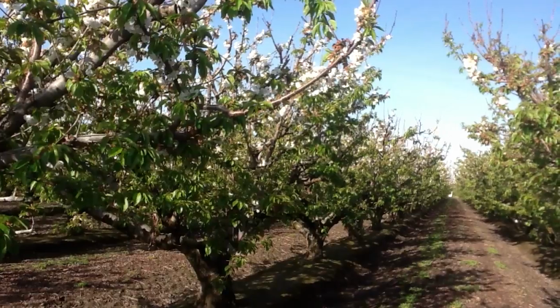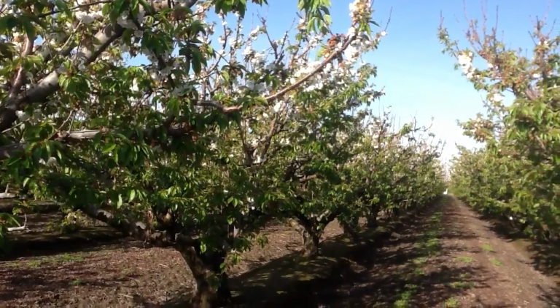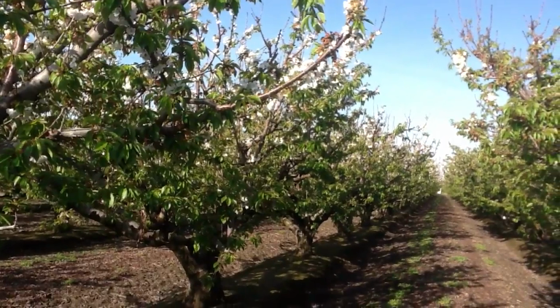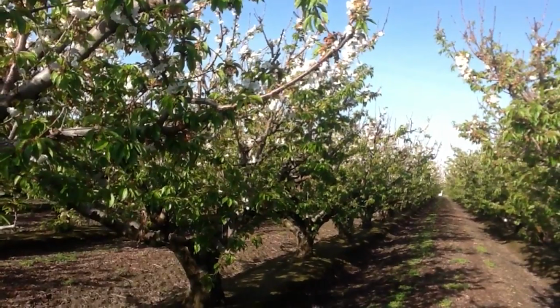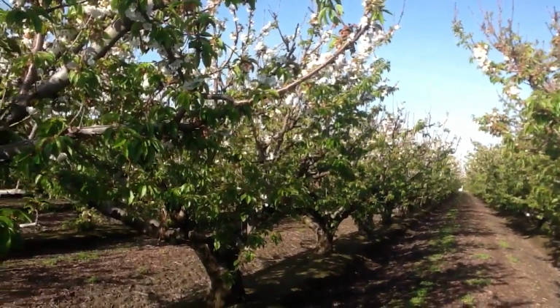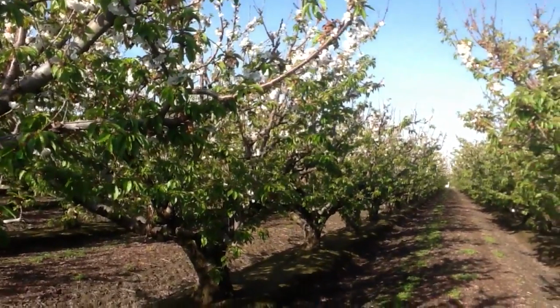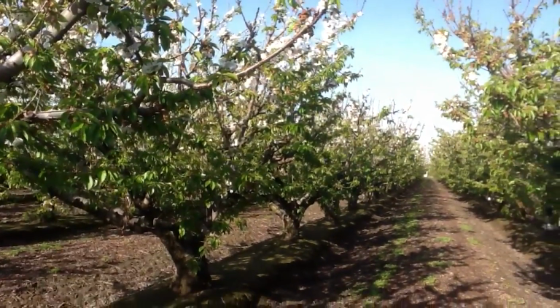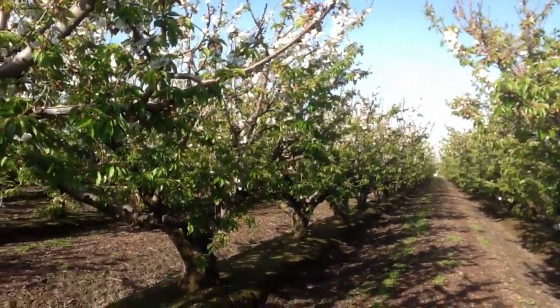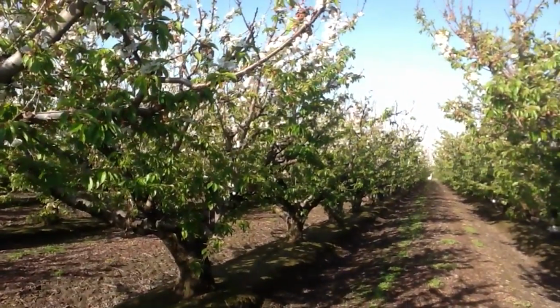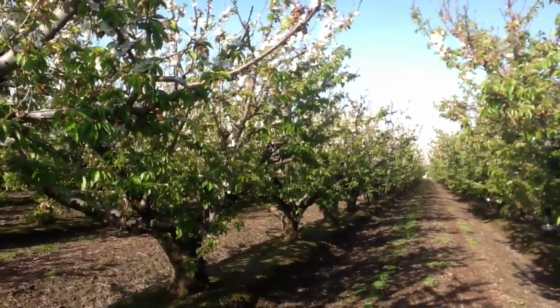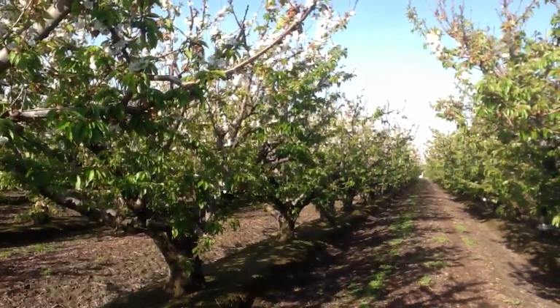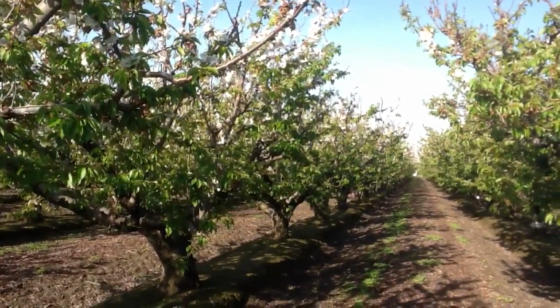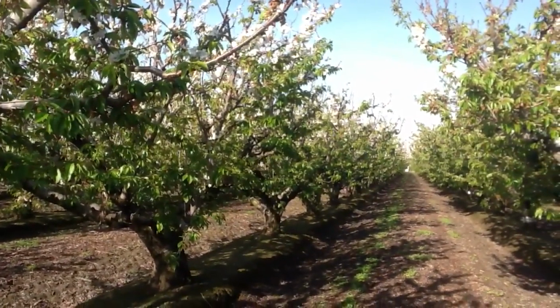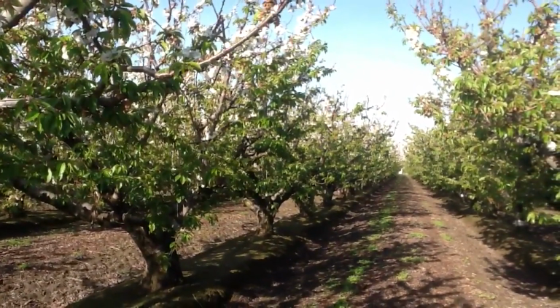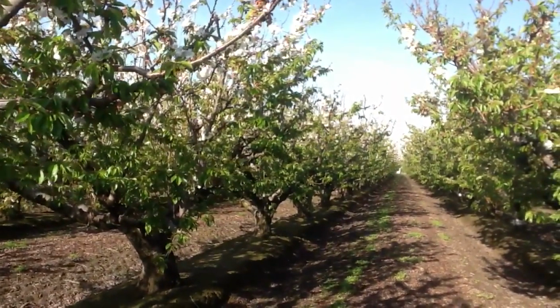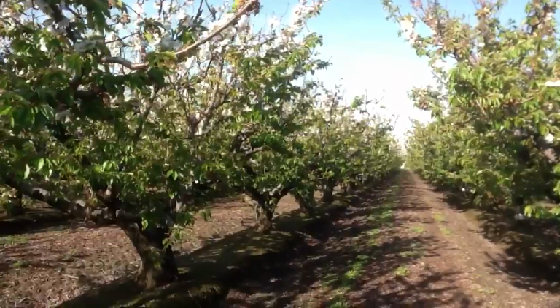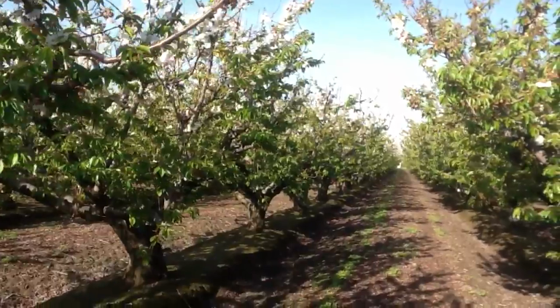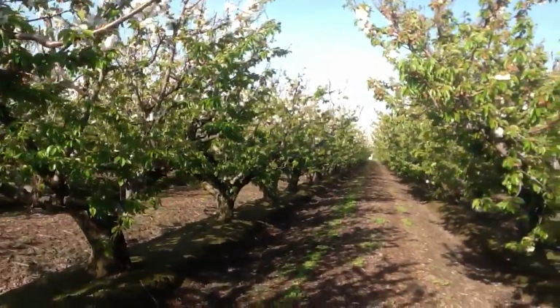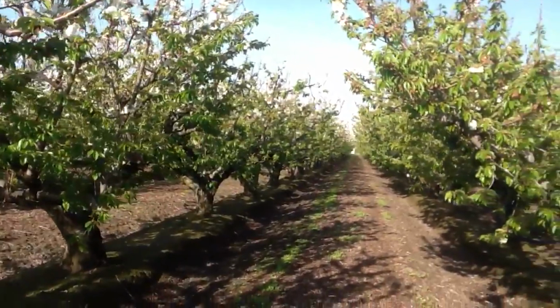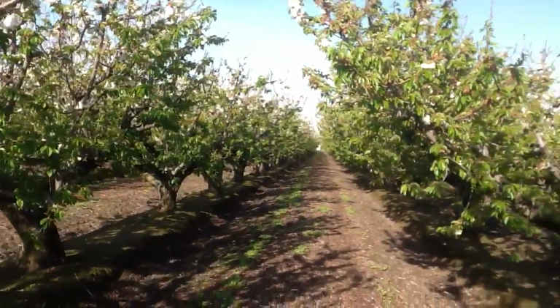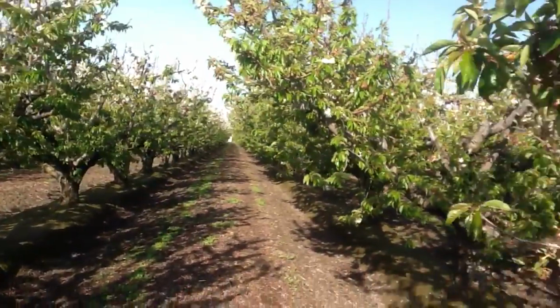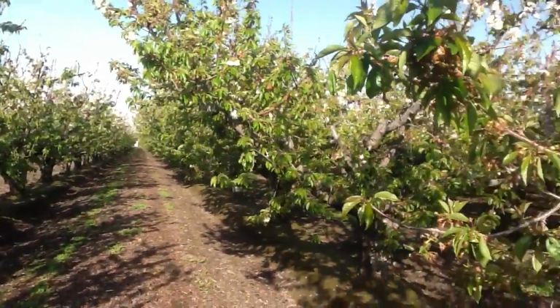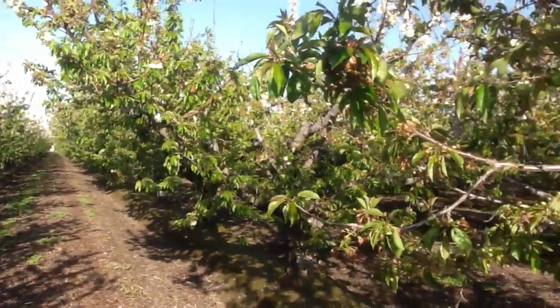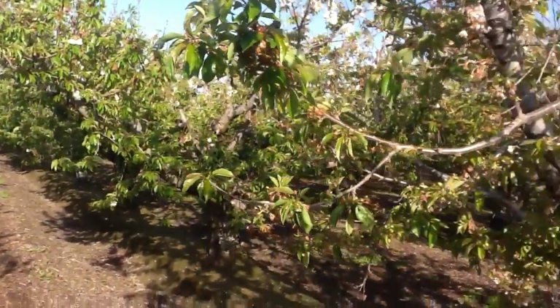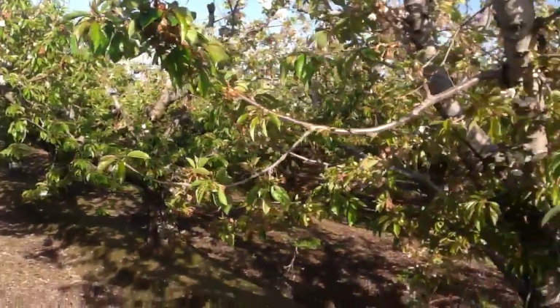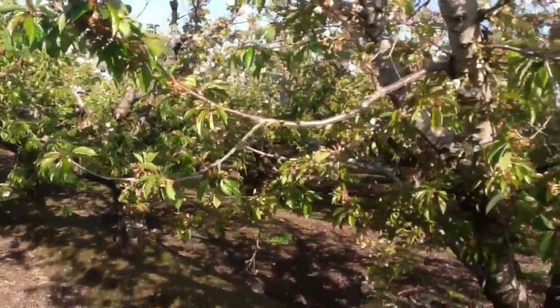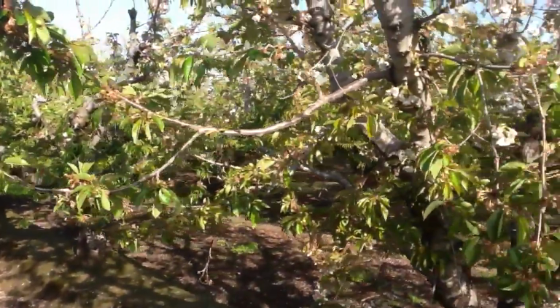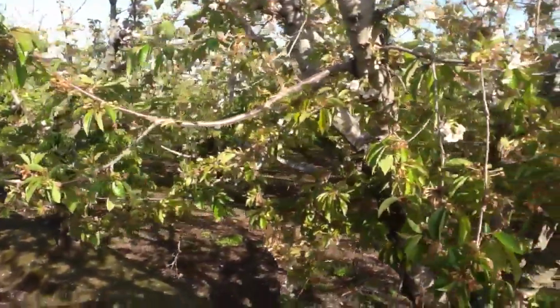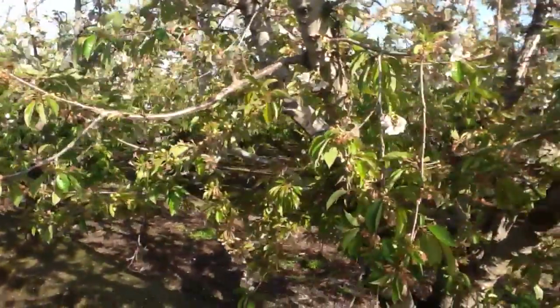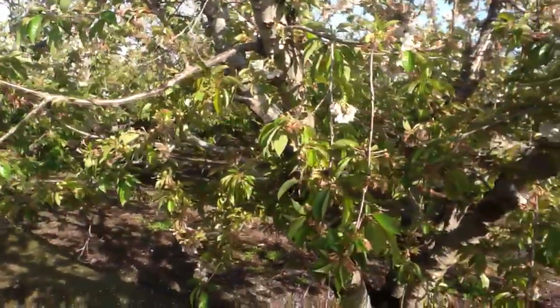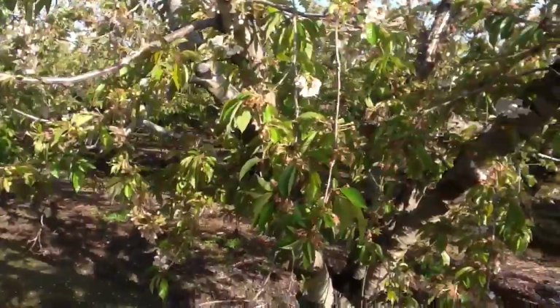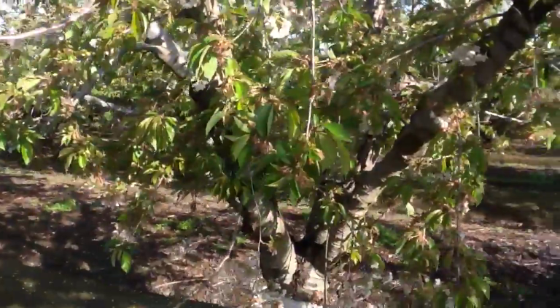It's March the 26th, 2012 and we're in Fresno County taking a look at one of our UltraGrow treatment blocks. This block is Brooks and Tulare cherries.